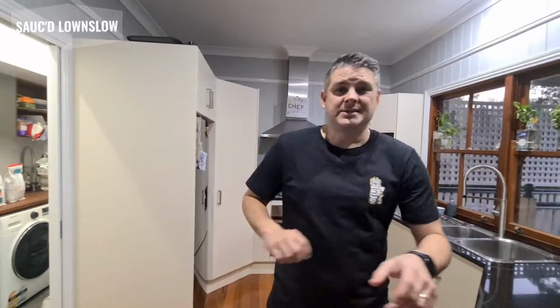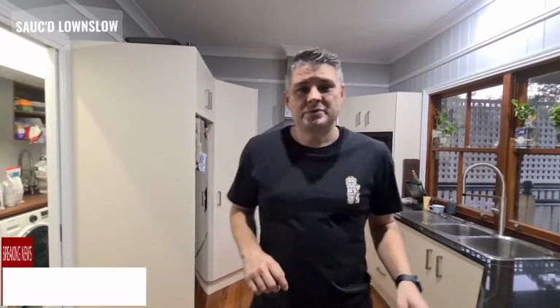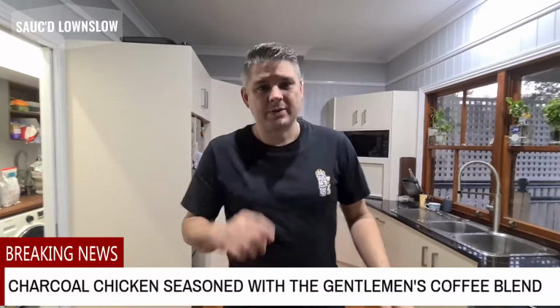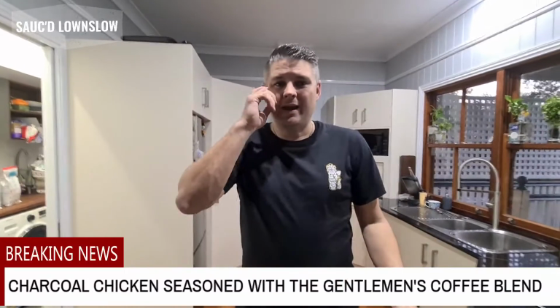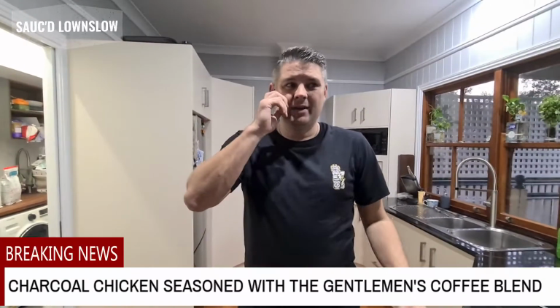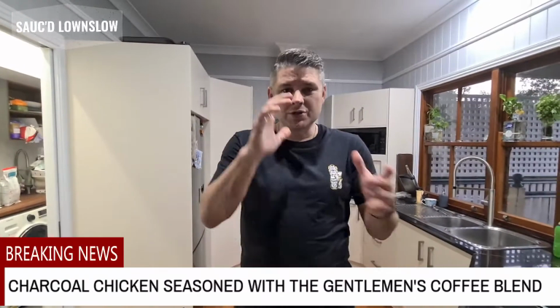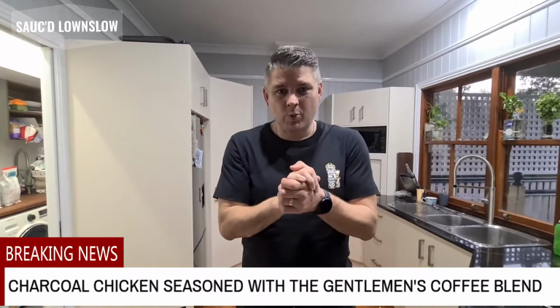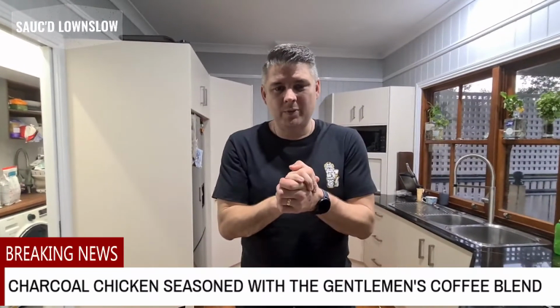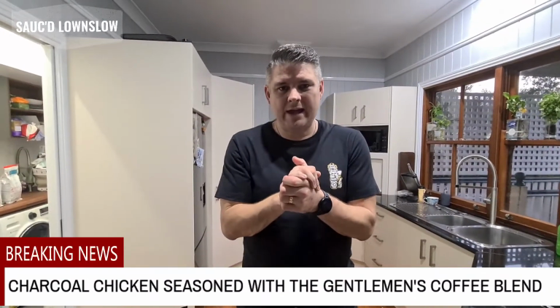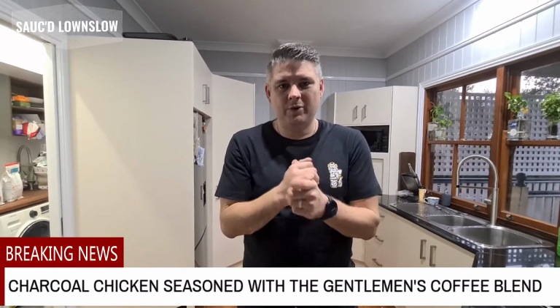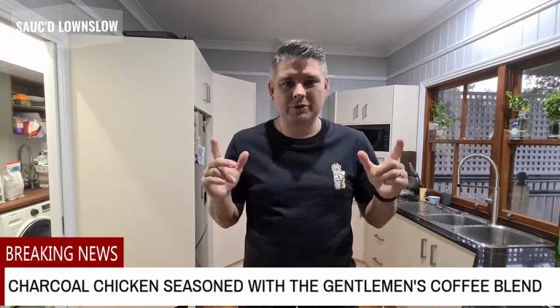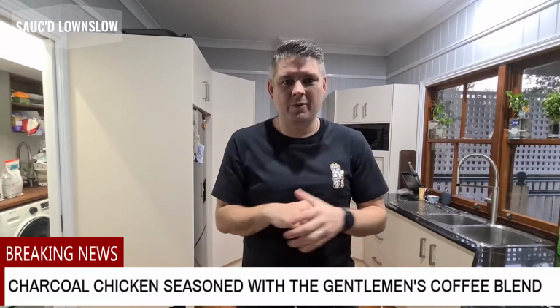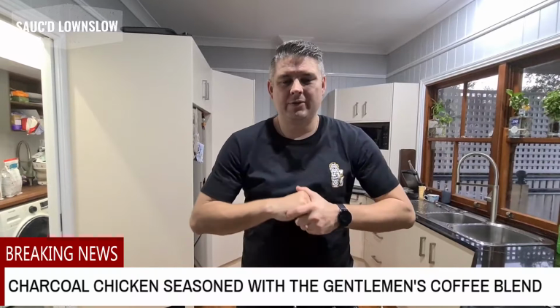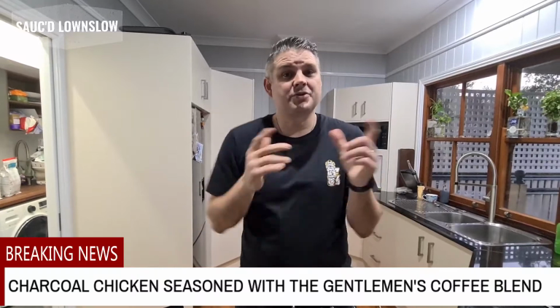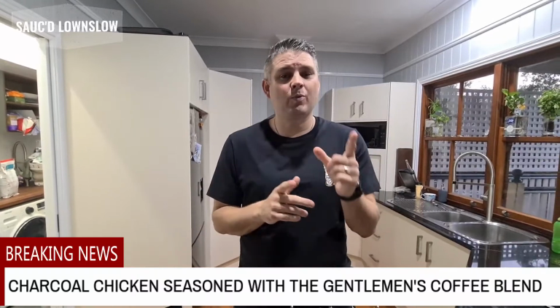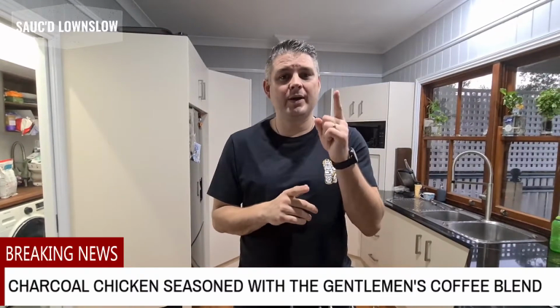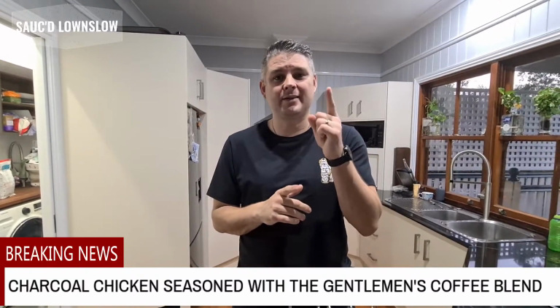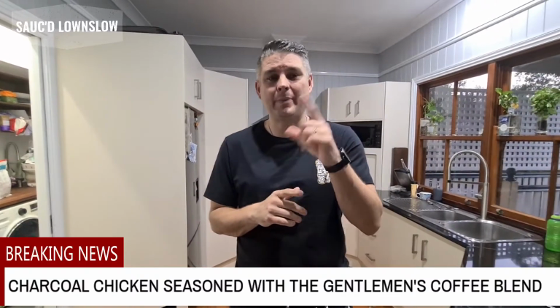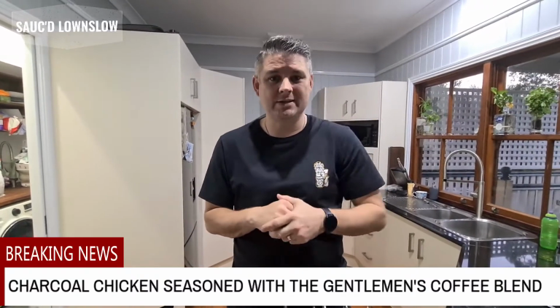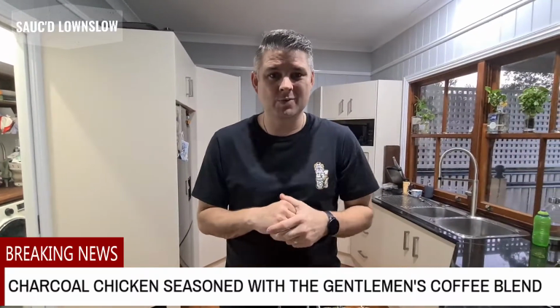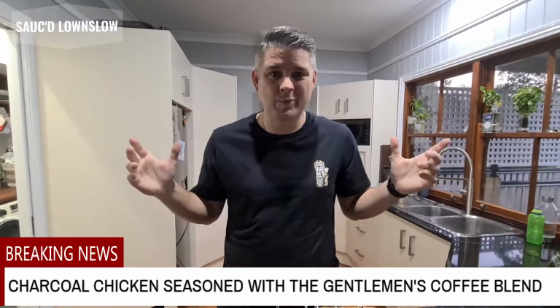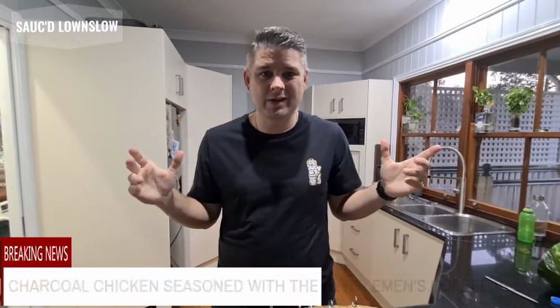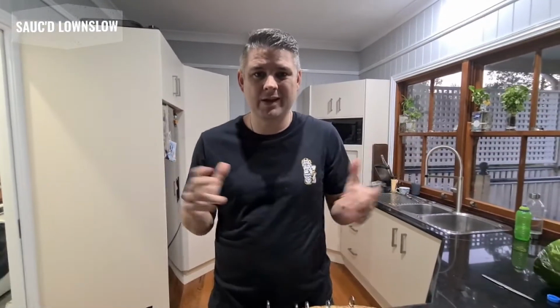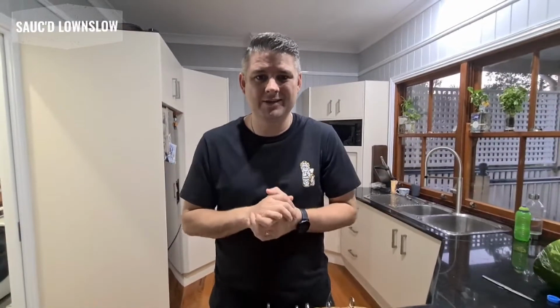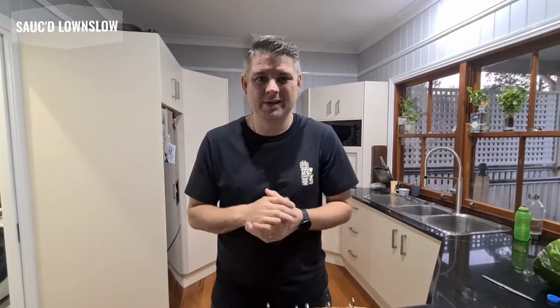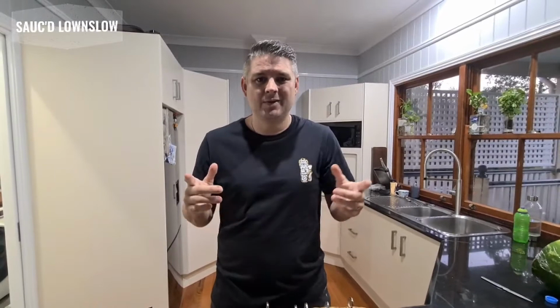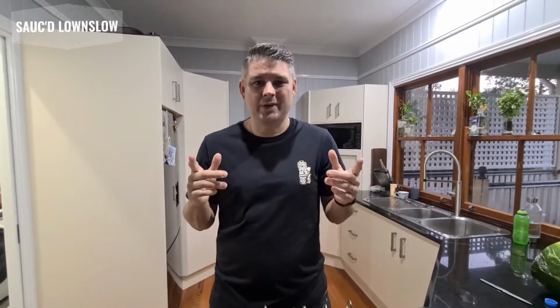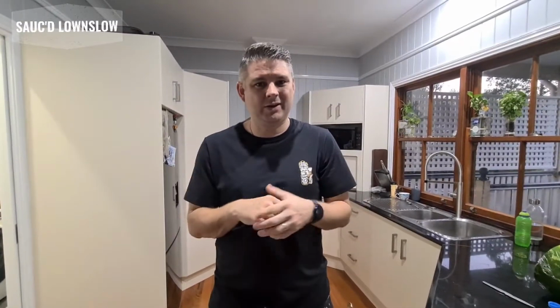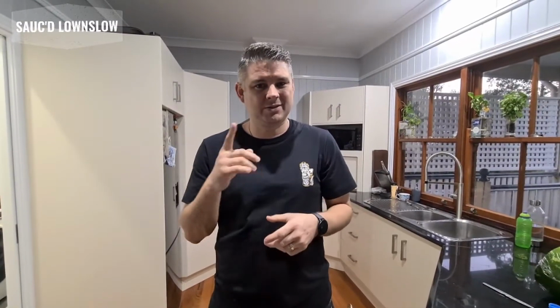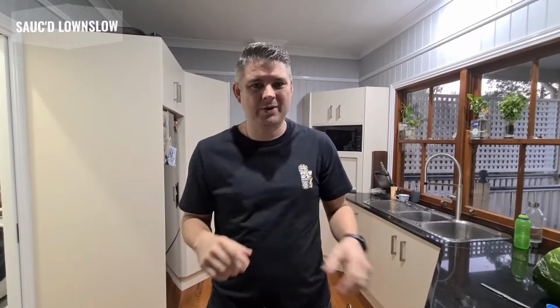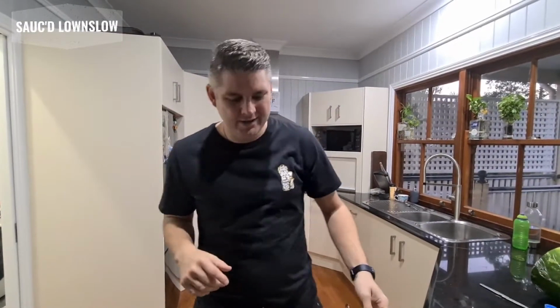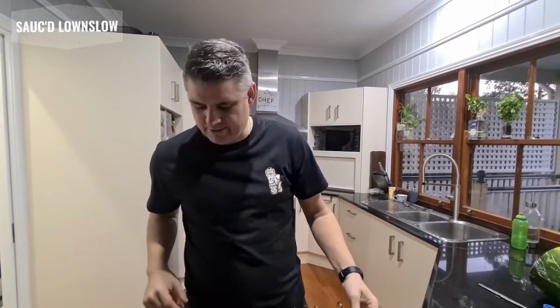Hi, it's Sam from Sauce Low & Slow. We've had an awesome week and we're looking forward to a great weekend. If you're in Australia, it's a public holiday tomorrow, so we're having a bit of a lie-in and enjoying what's called eco-holidays — that's a show day just near us.